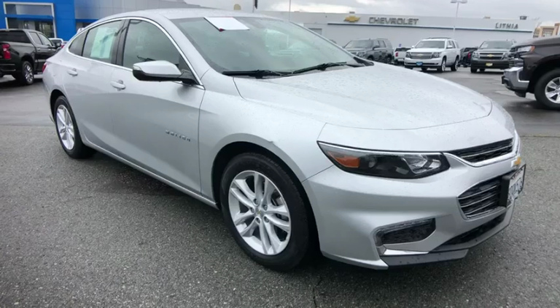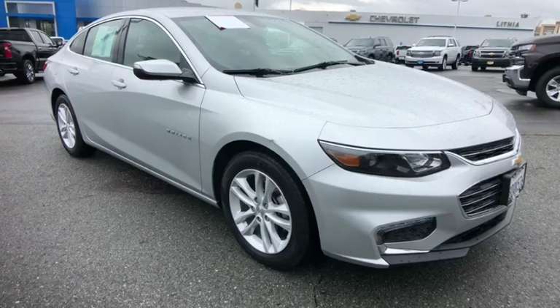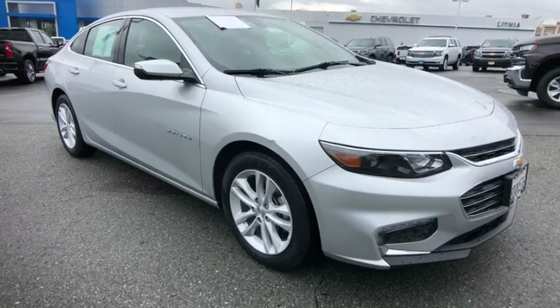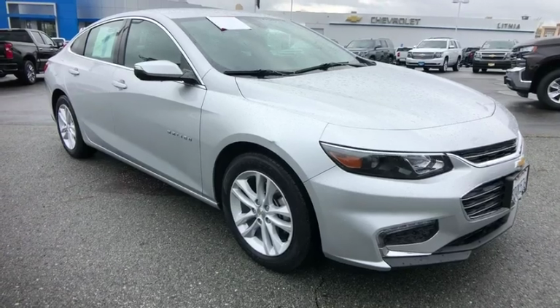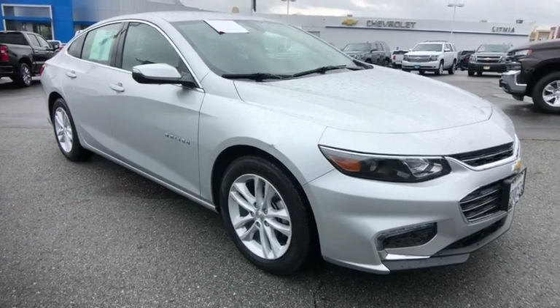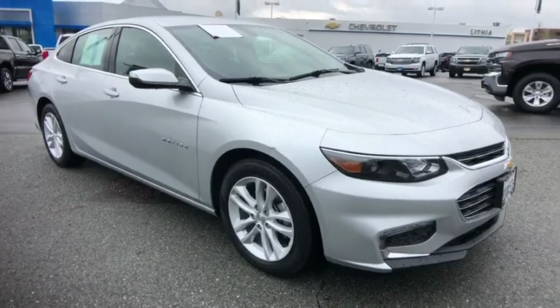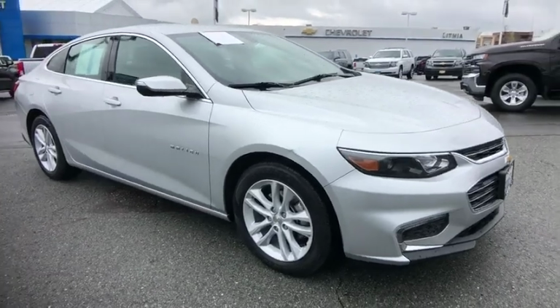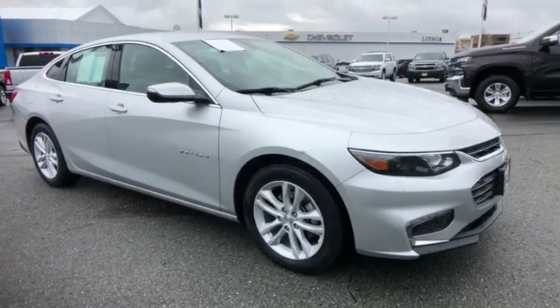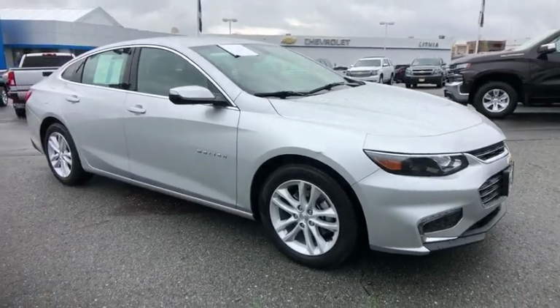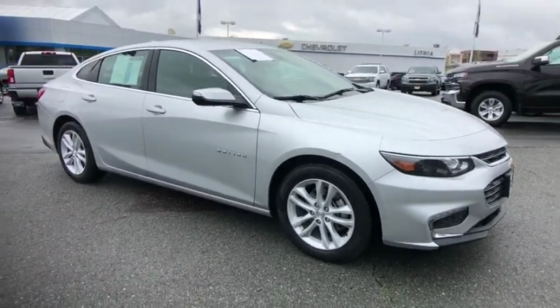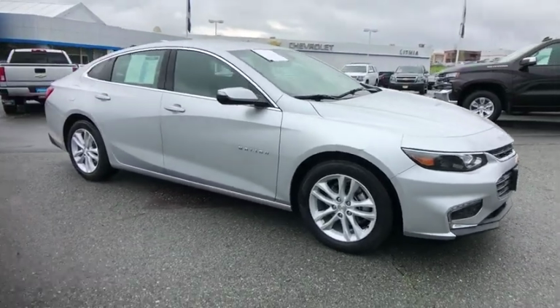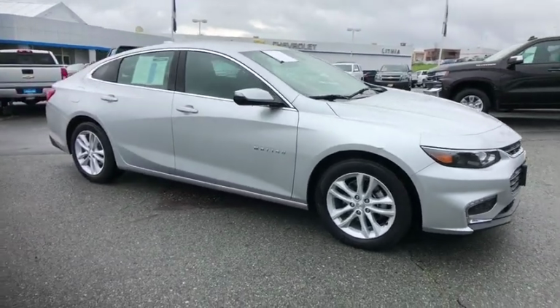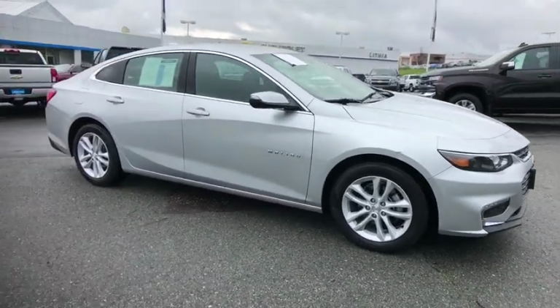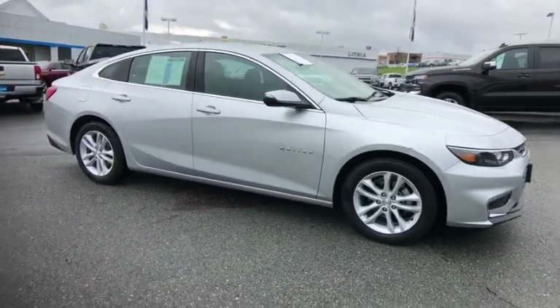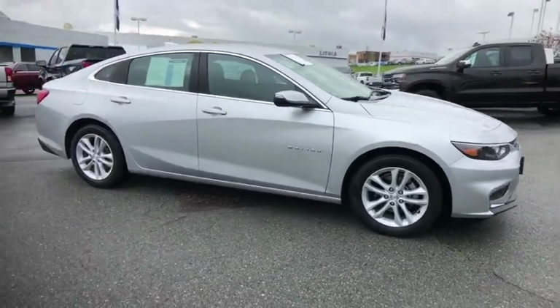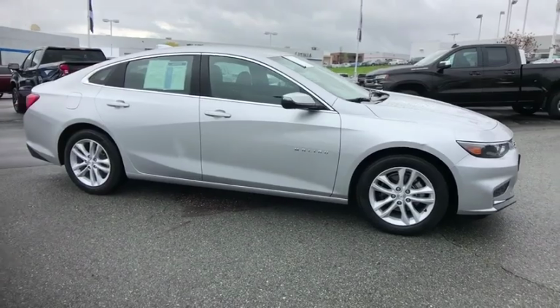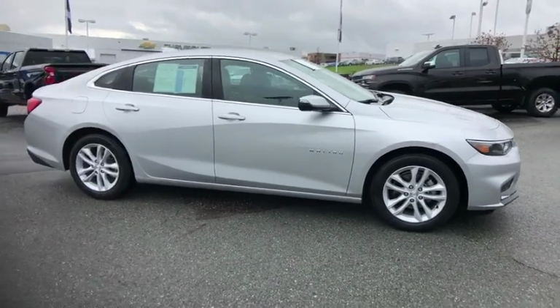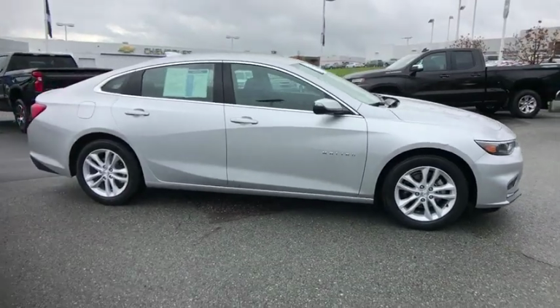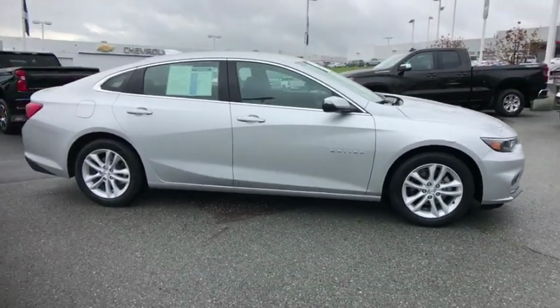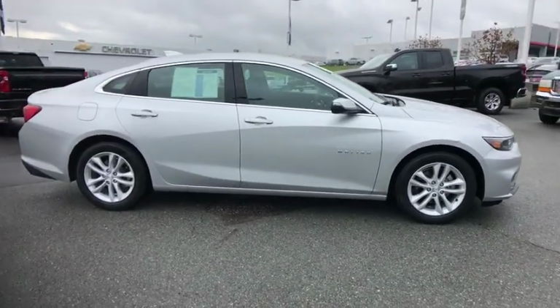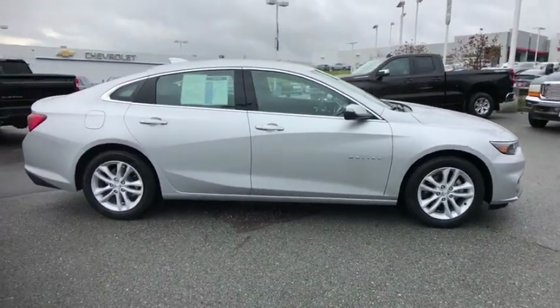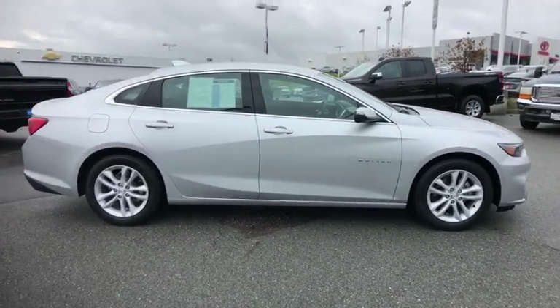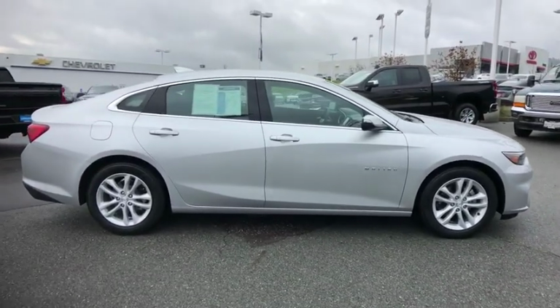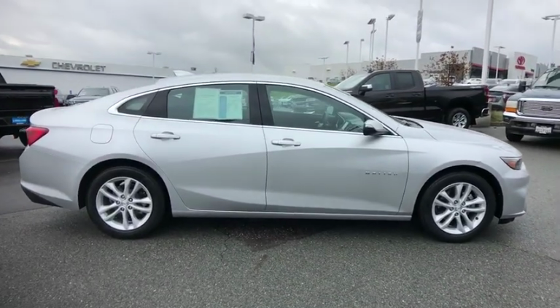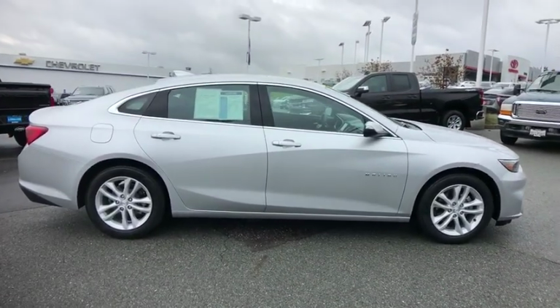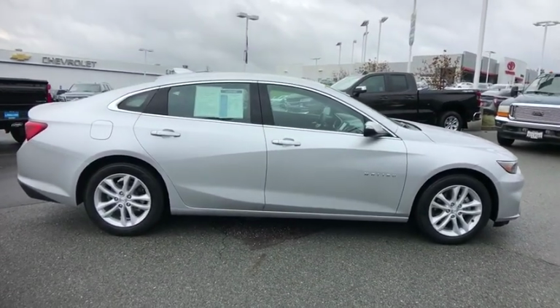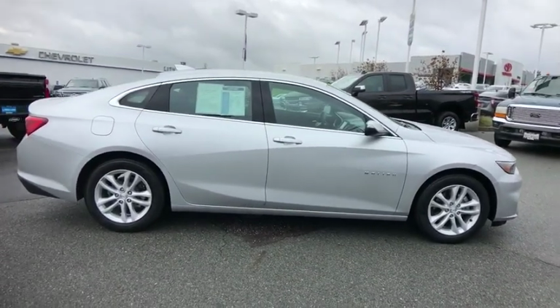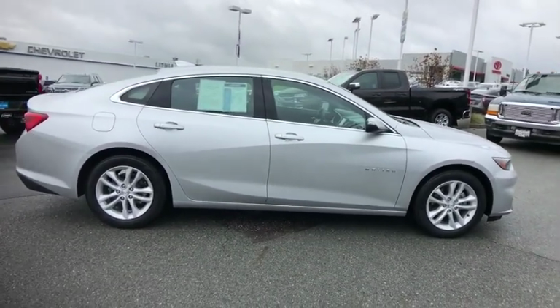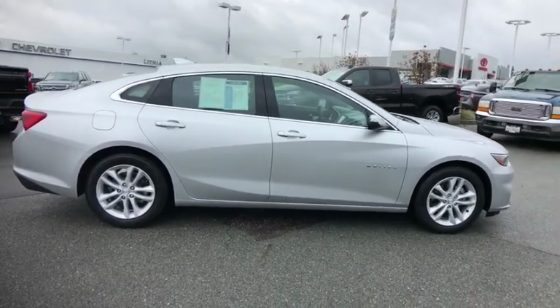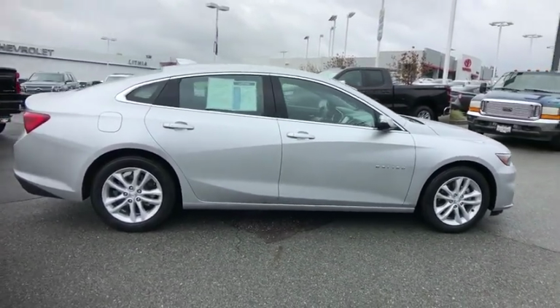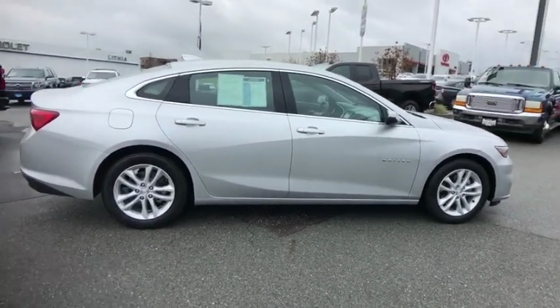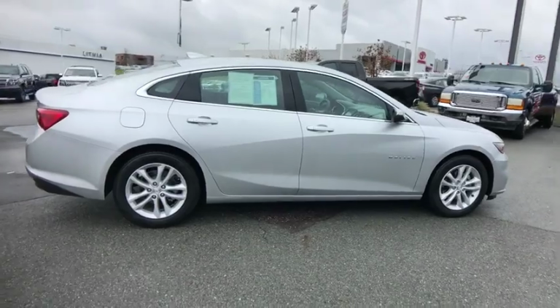The 2018 Chevrolet Malibu — a combination of performance and fuel economy. The Malibu is a great commuting car. This vehicle has less than 25,000 miles.